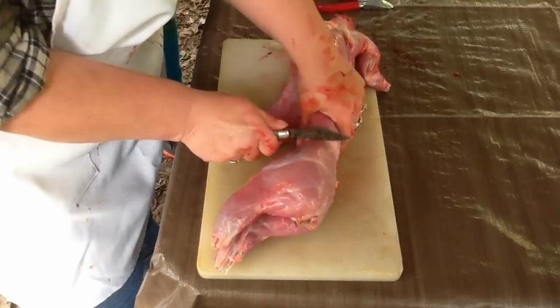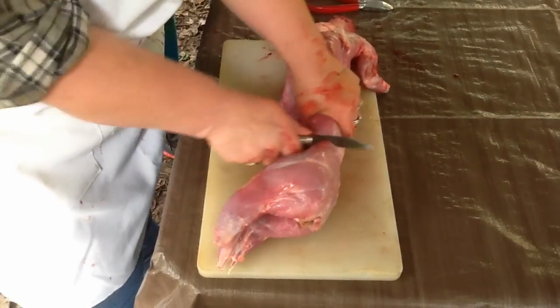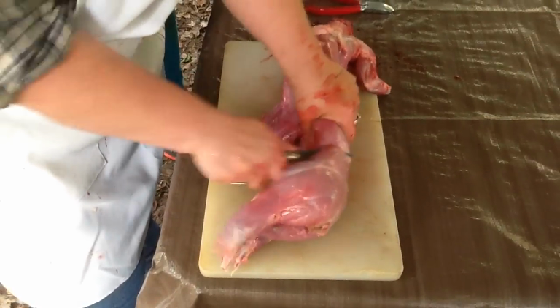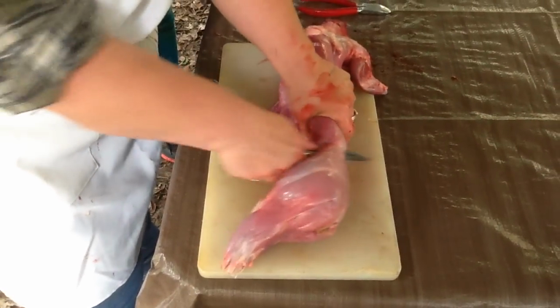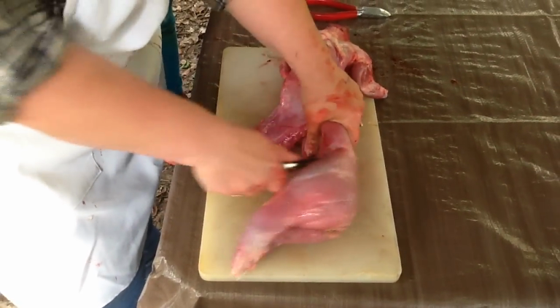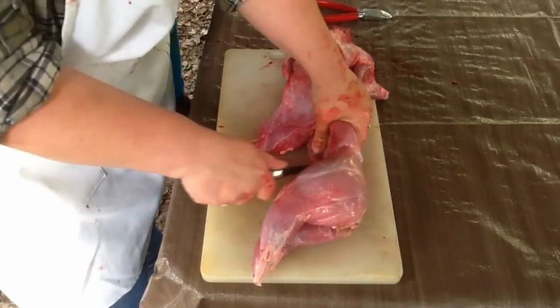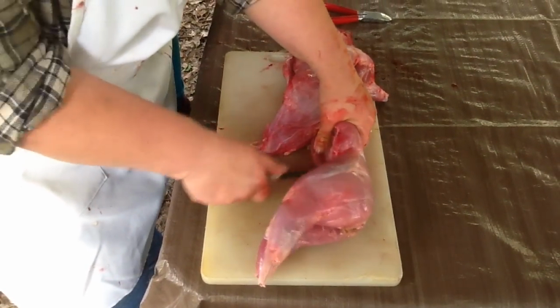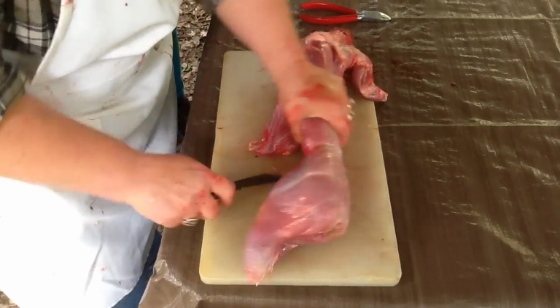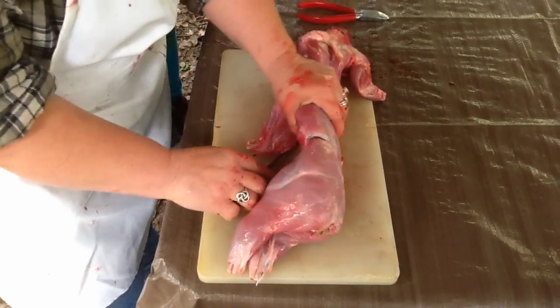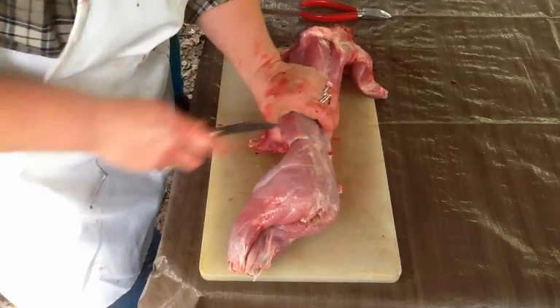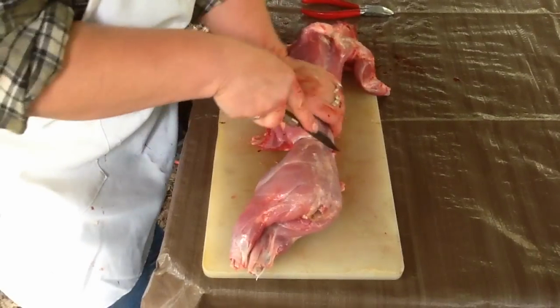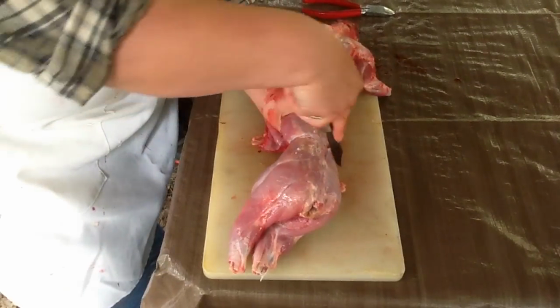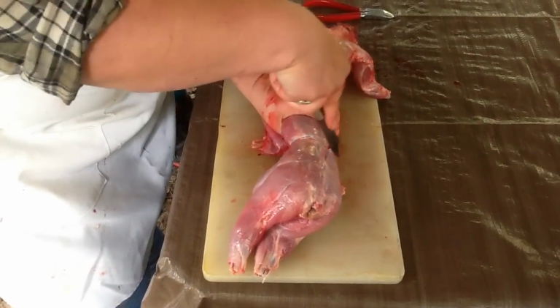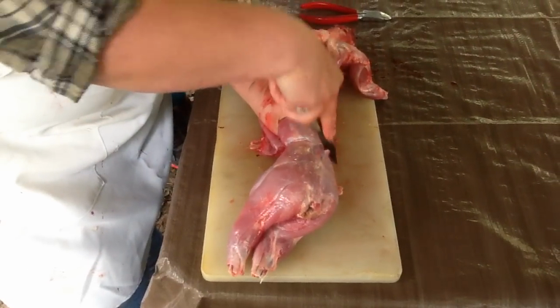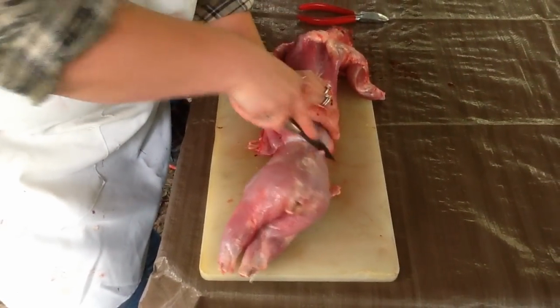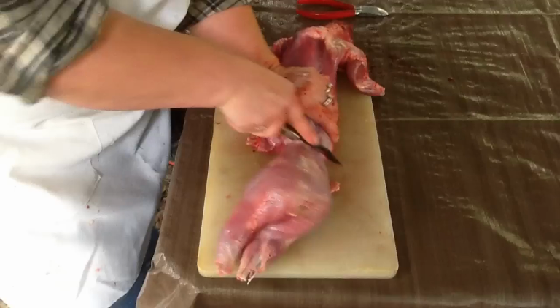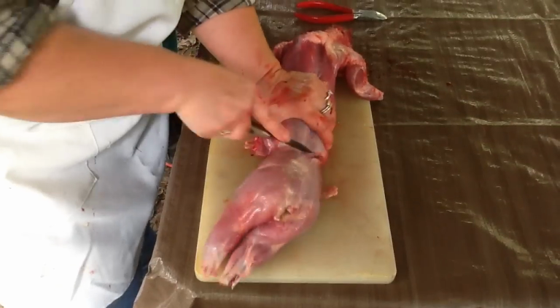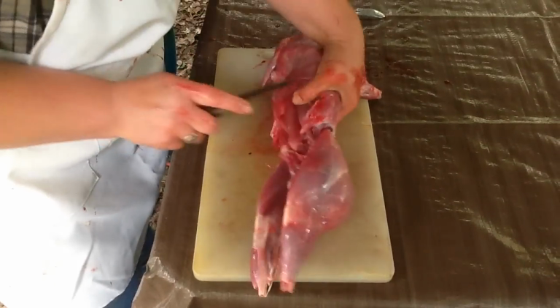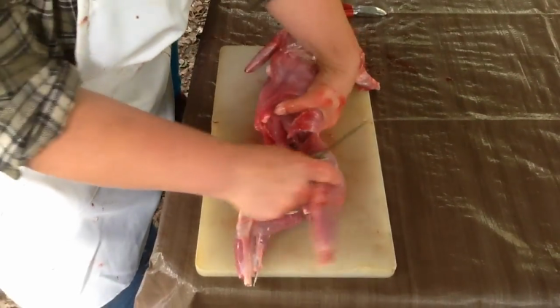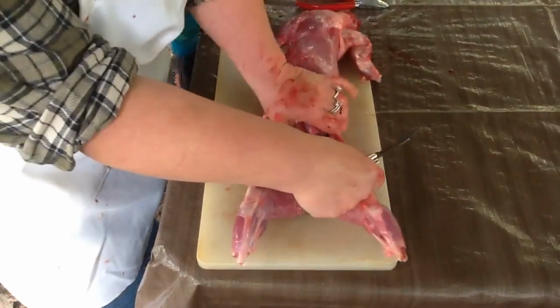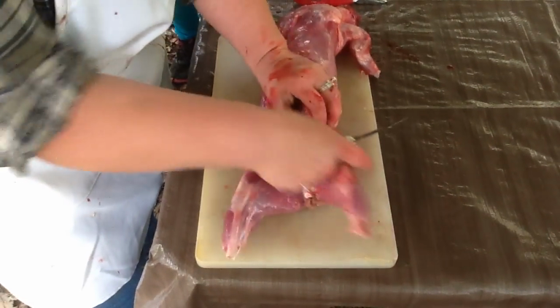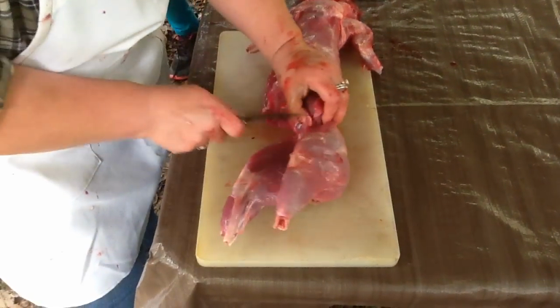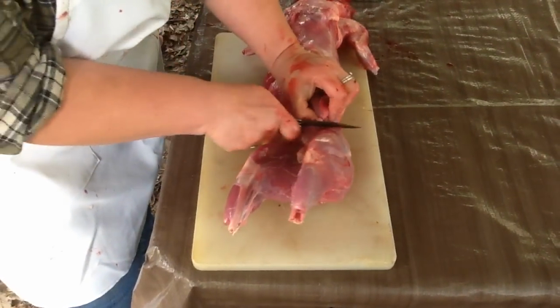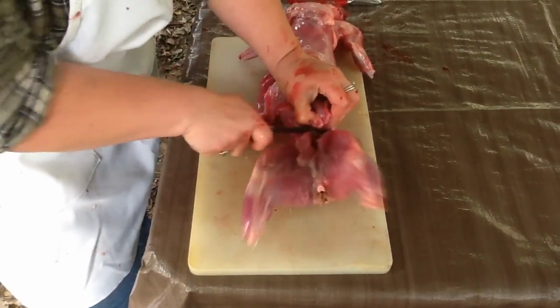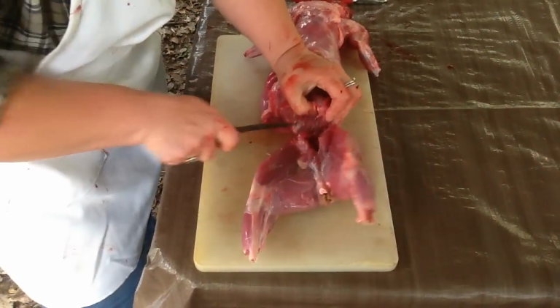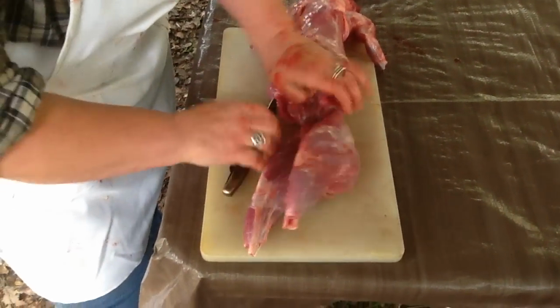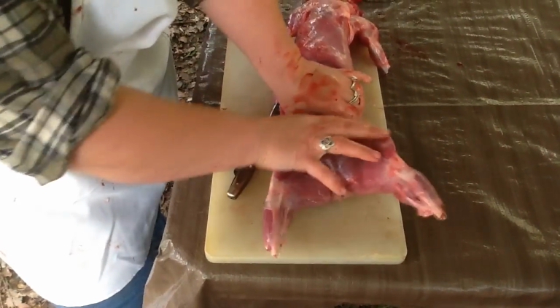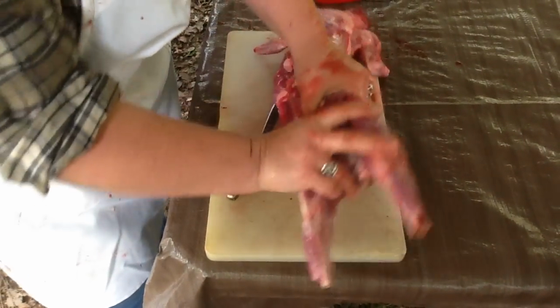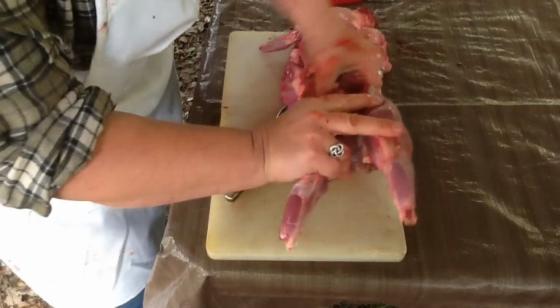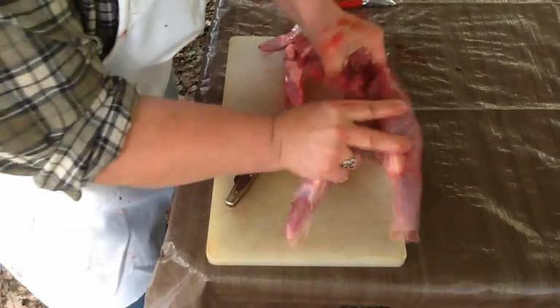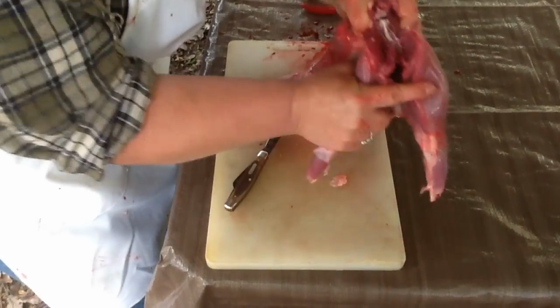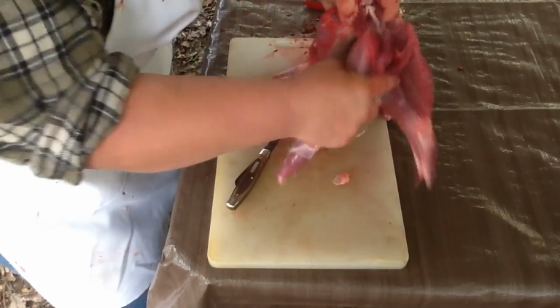They've got excellent feed conversion. Granted, not all rabbits are equal. You're going to find good rabbits and you're going to find not so good rabbits. But if you get good rabbits, you're definitely going to be able to meet your family's protein needs just on rabbit.